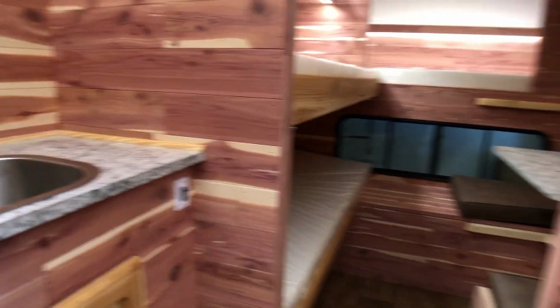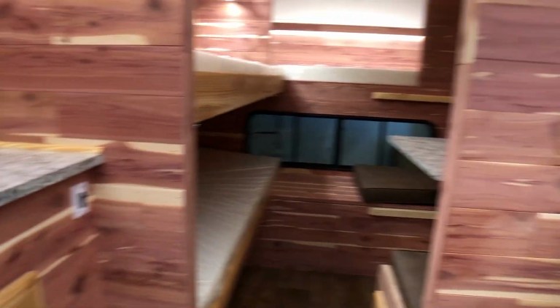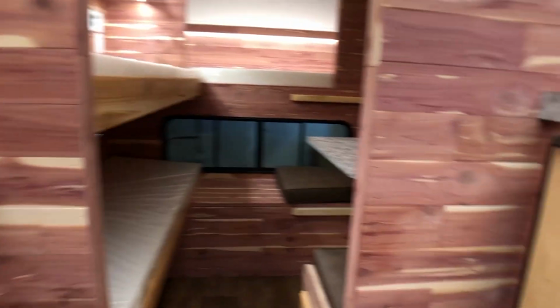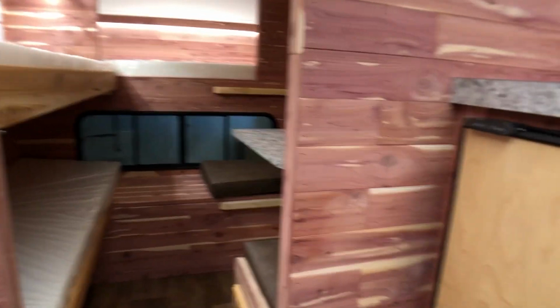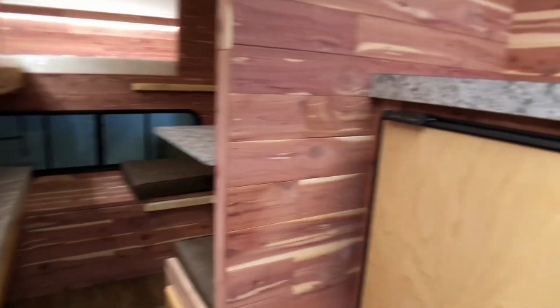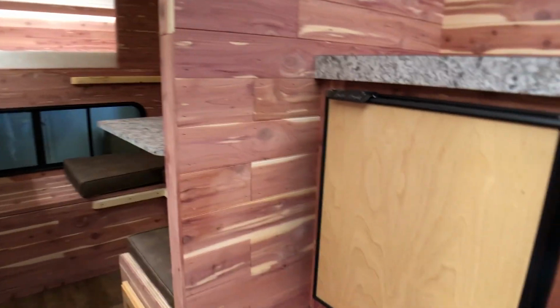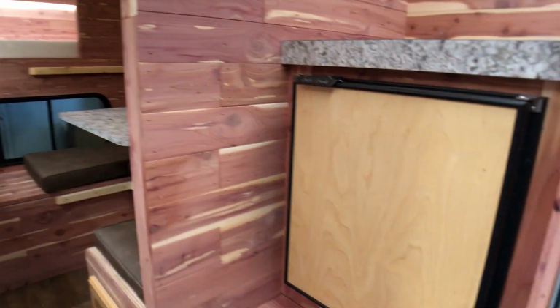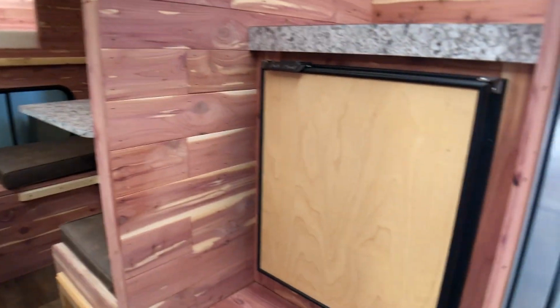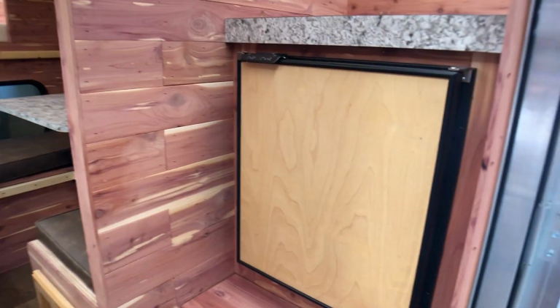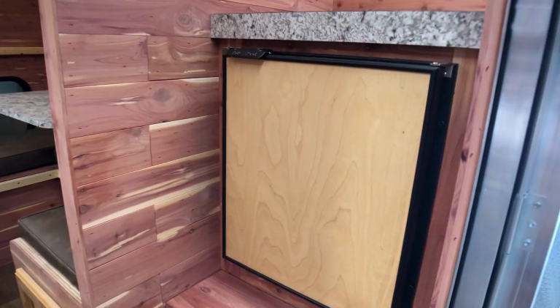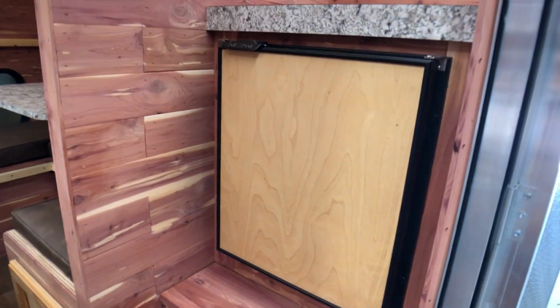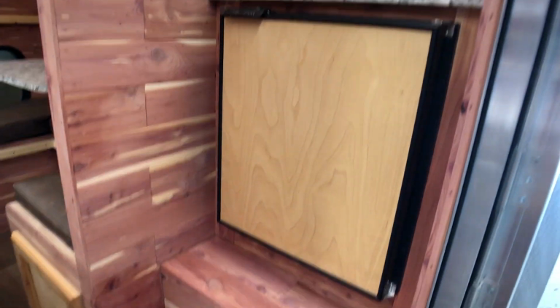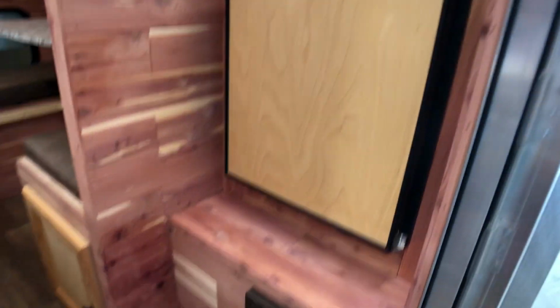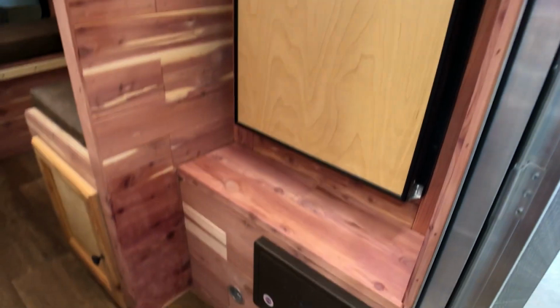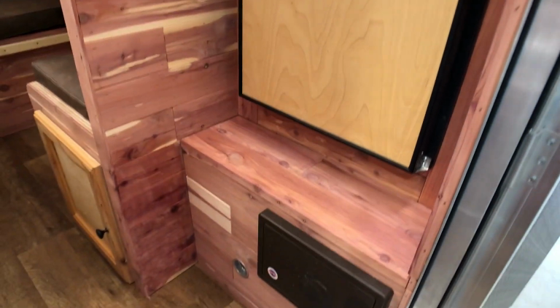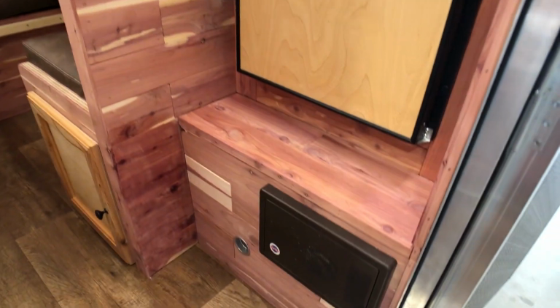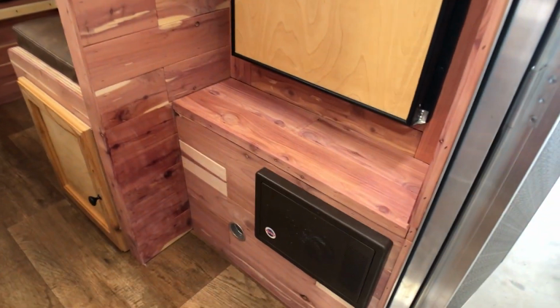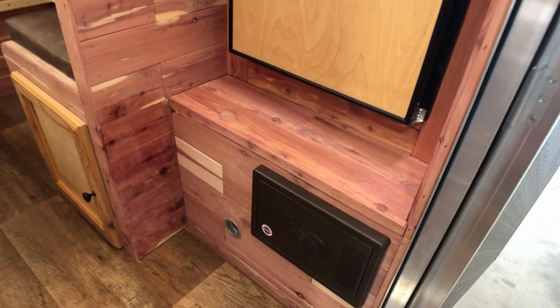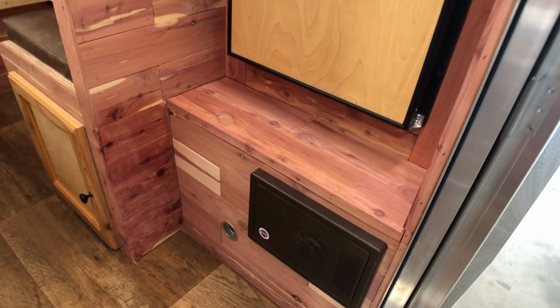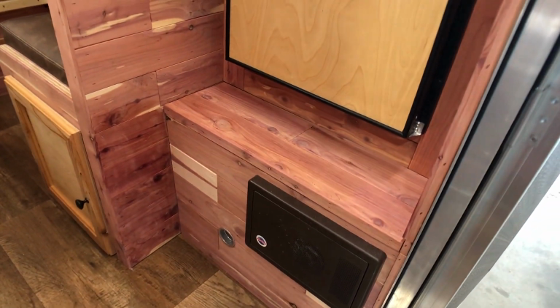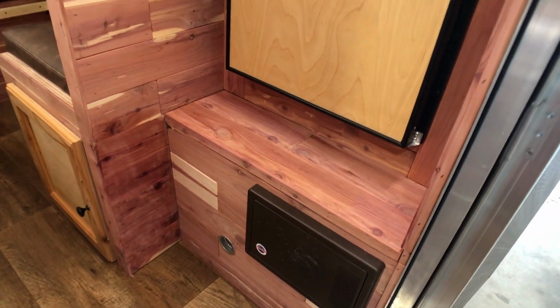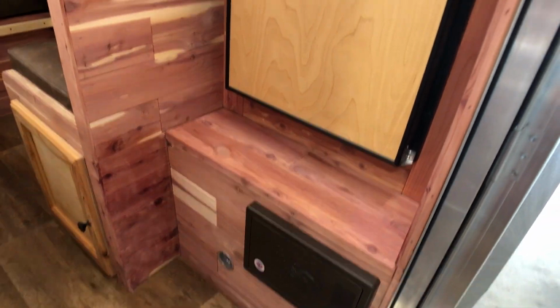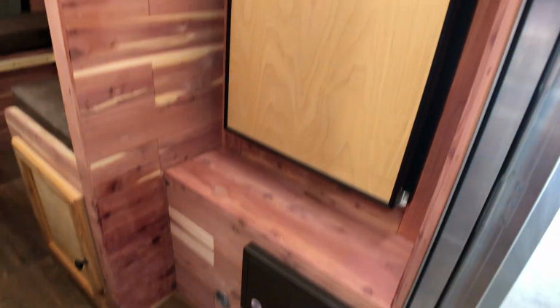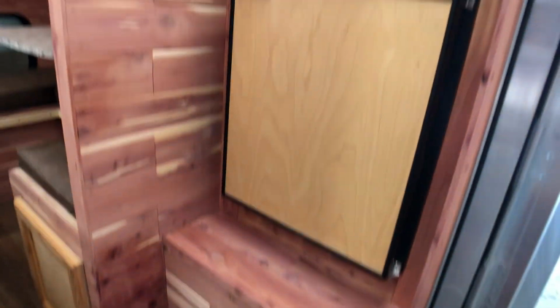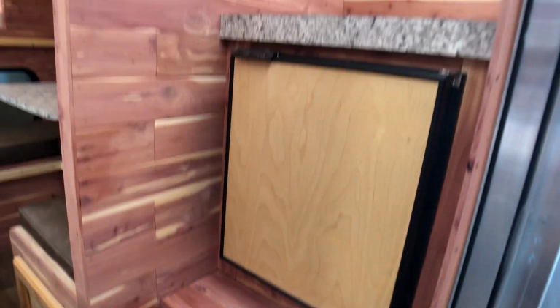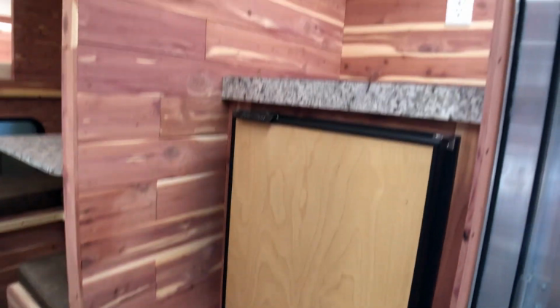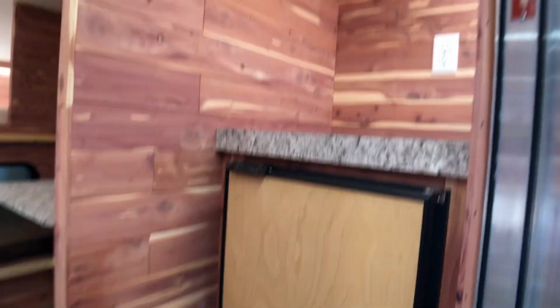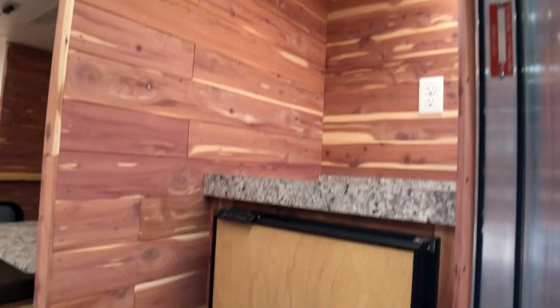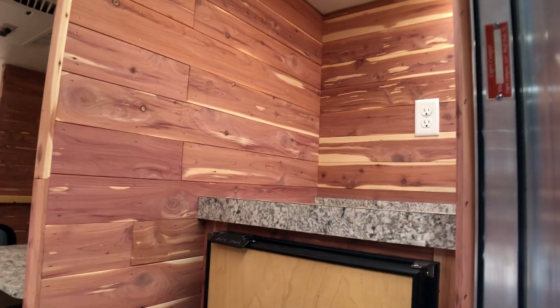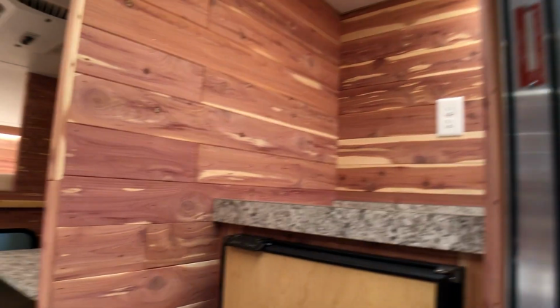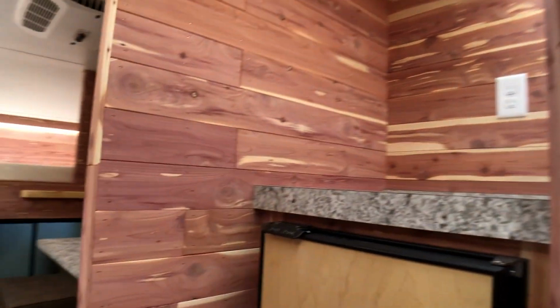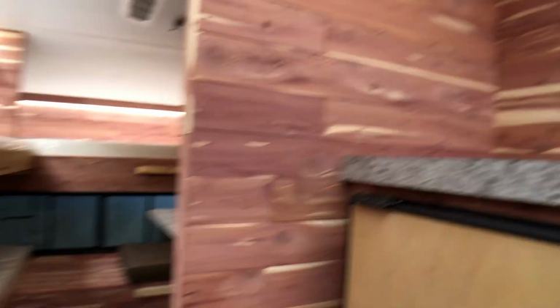Swinging around here to the right, we've got the refrigerator, and then the power box and the battery underneath the refrigerator, and a closet above.